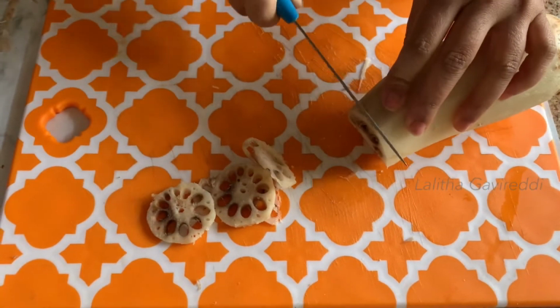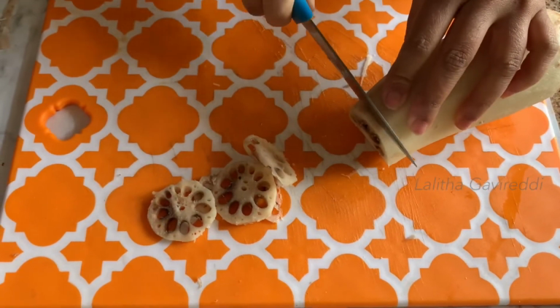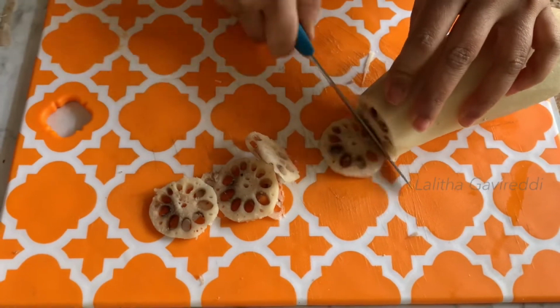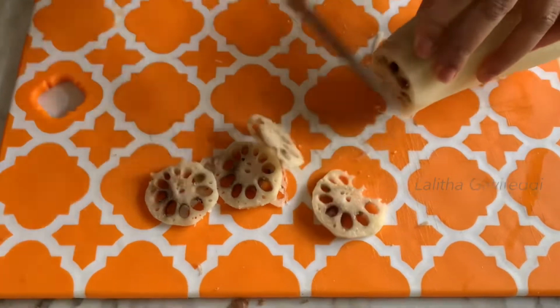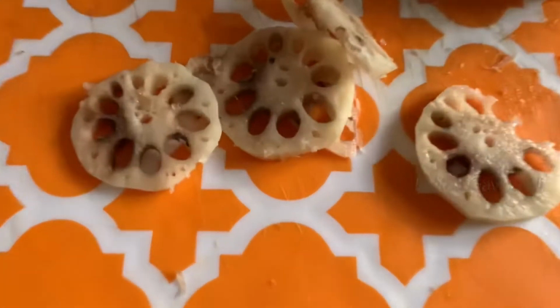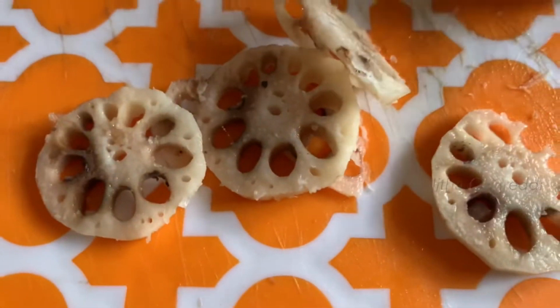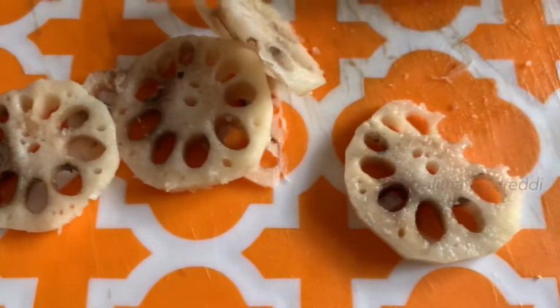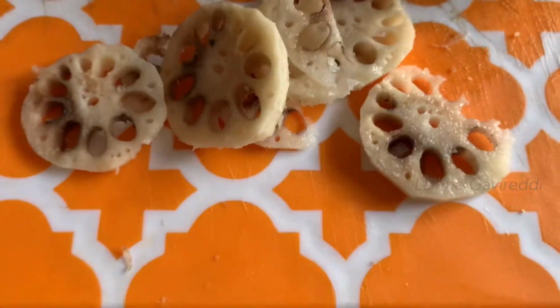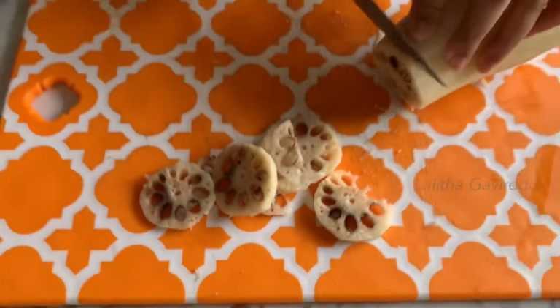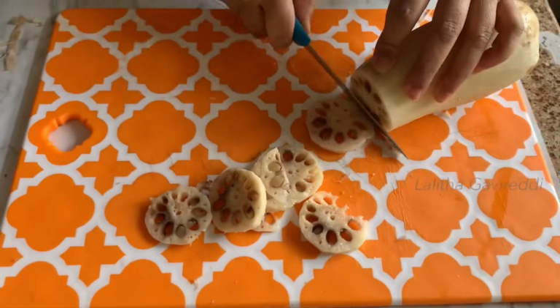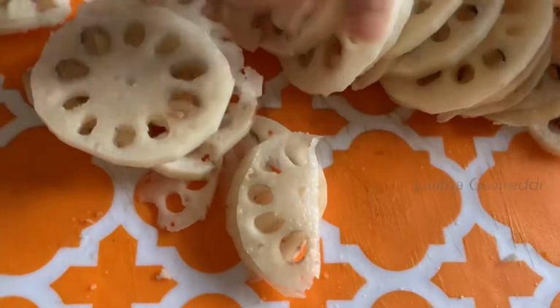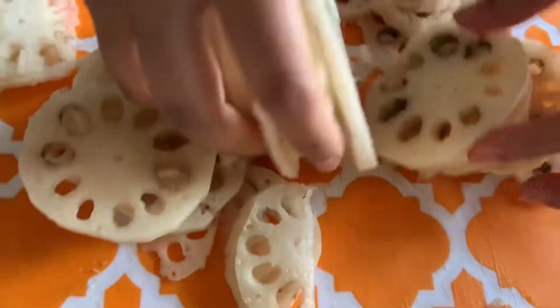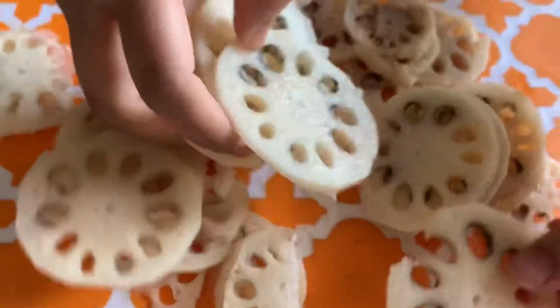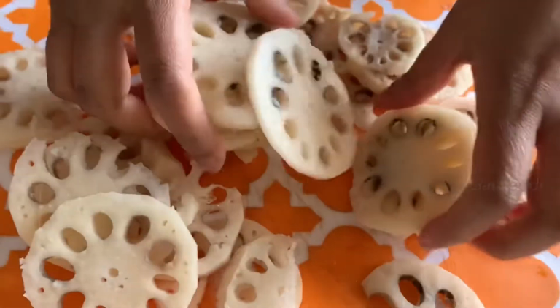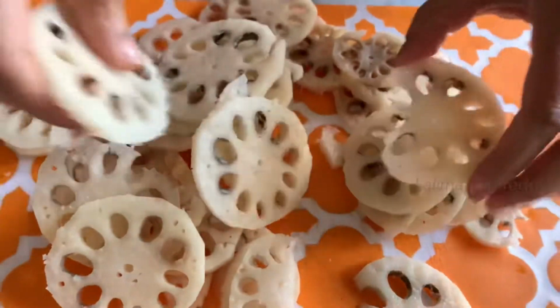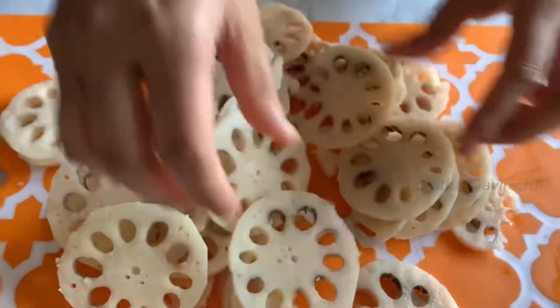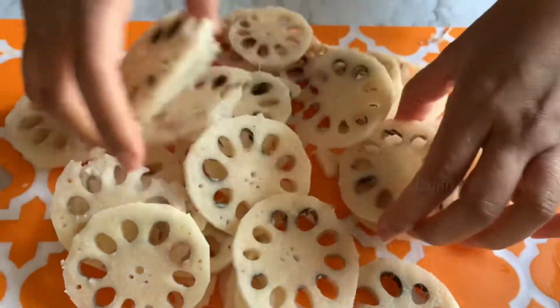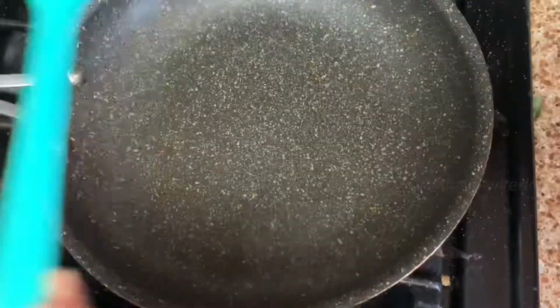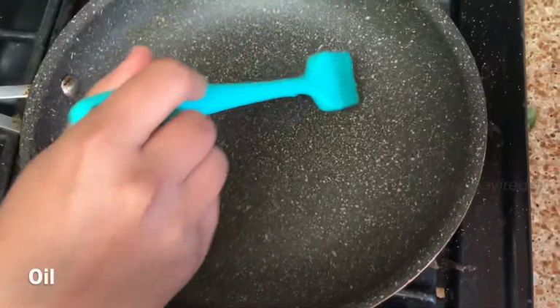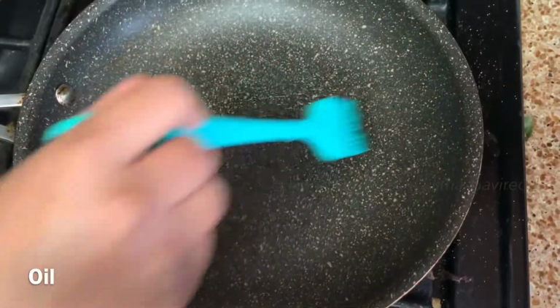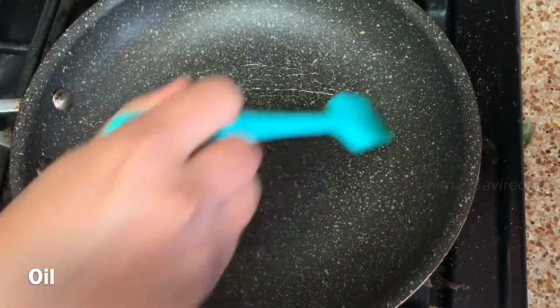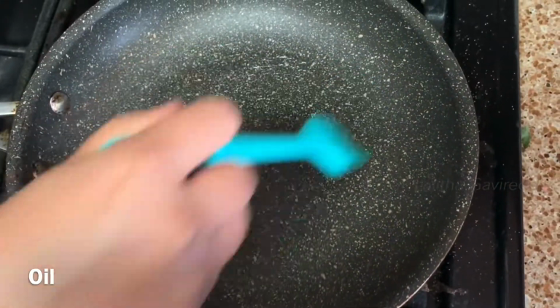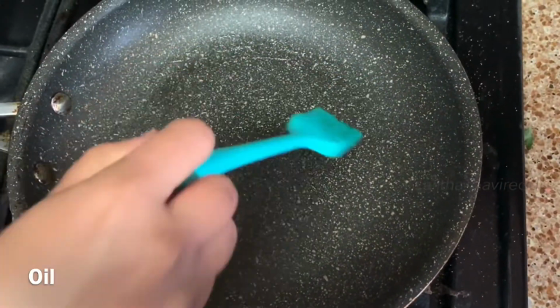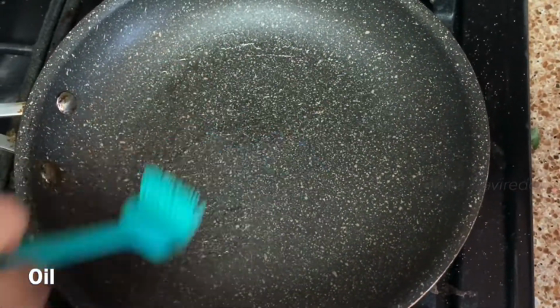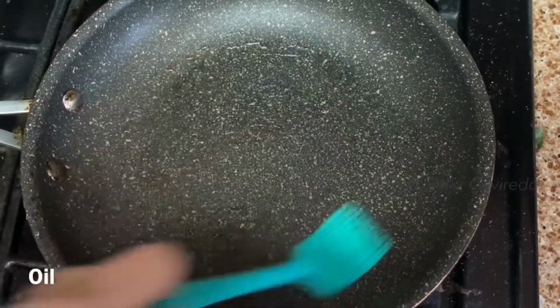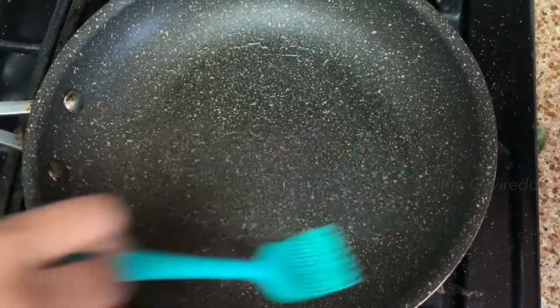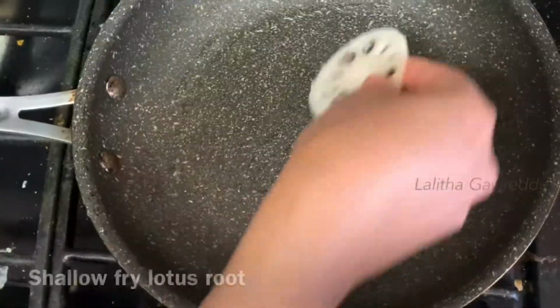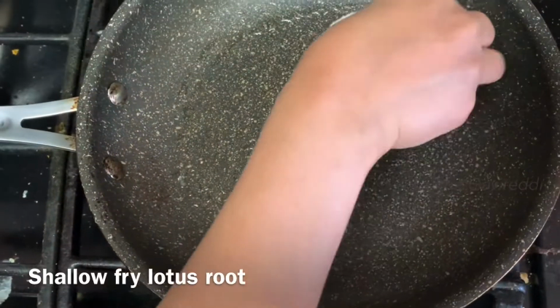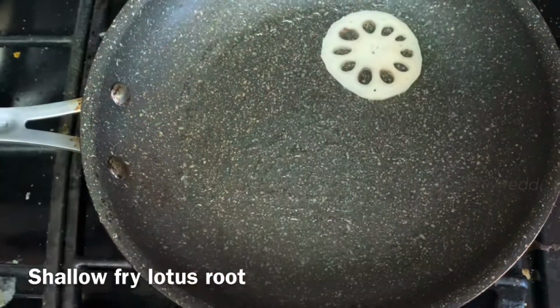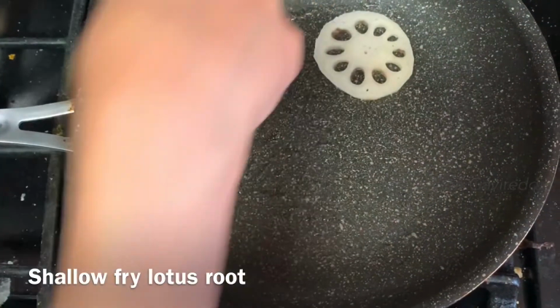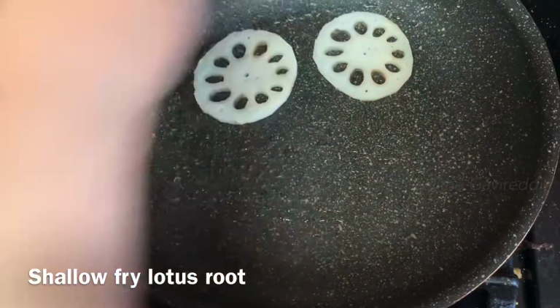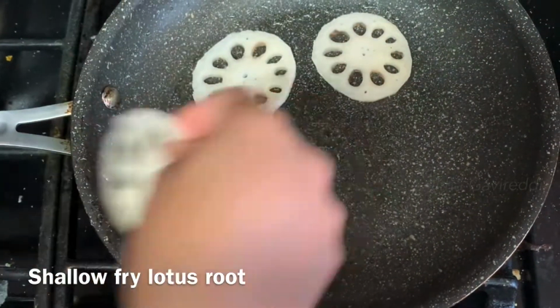Lotus Root is a little bit thick. I will cut it into round pieces. I will add a little oil in the pan and make these pieces shallow fry.